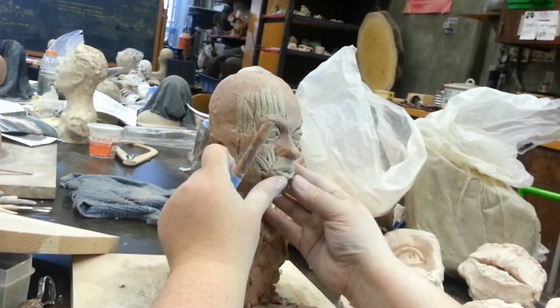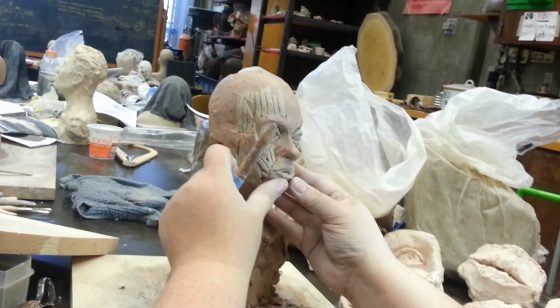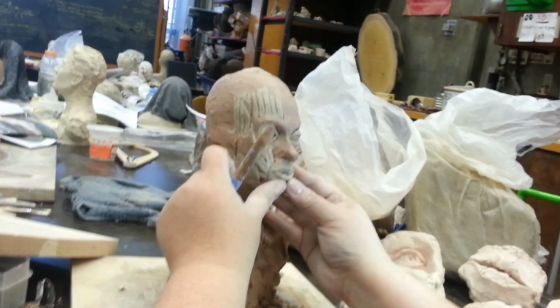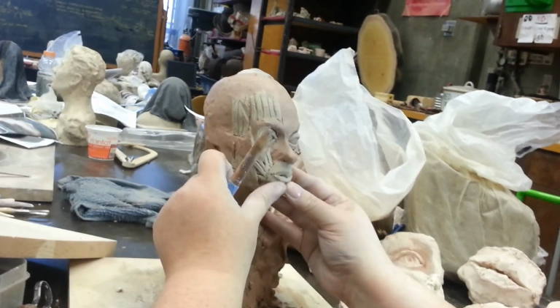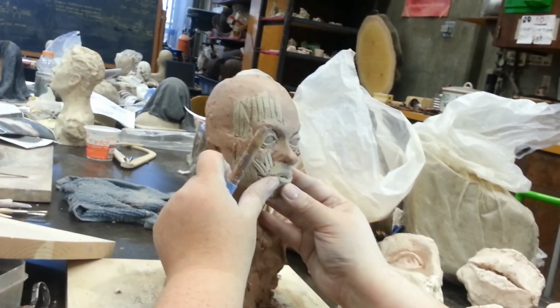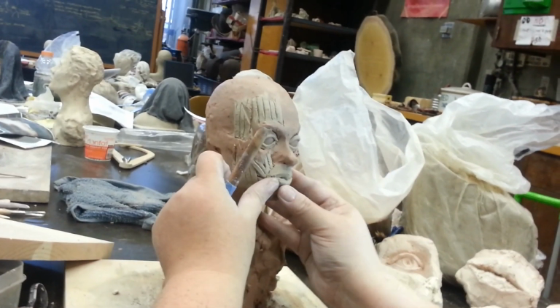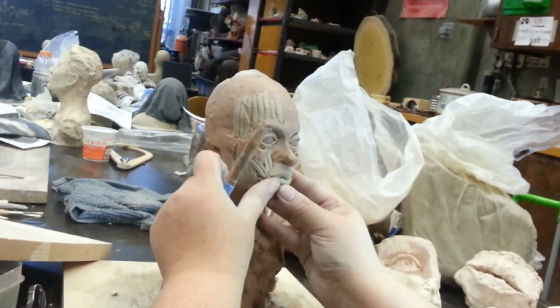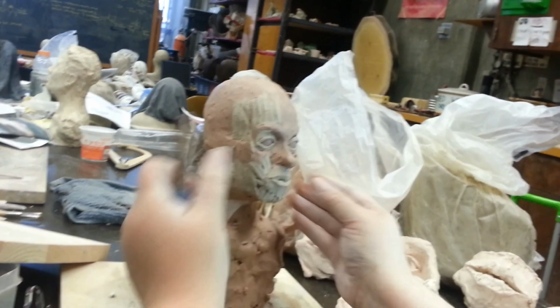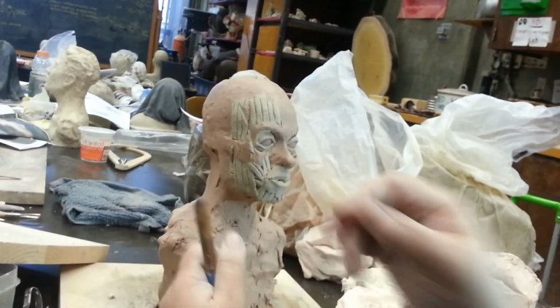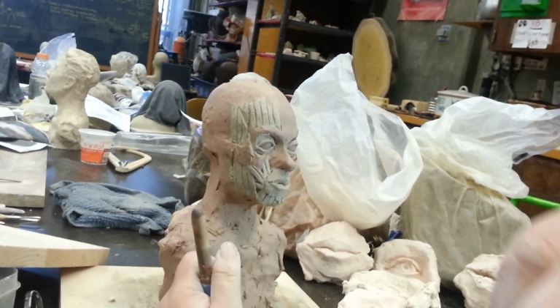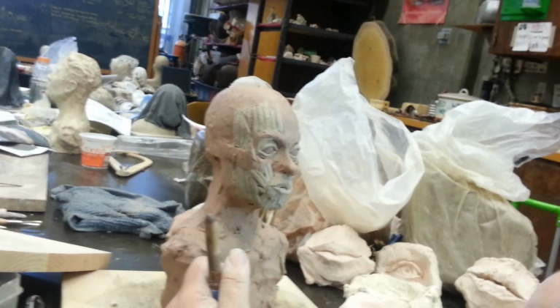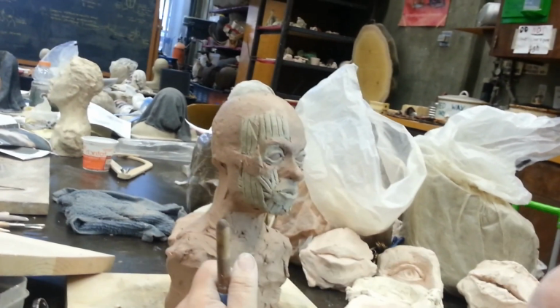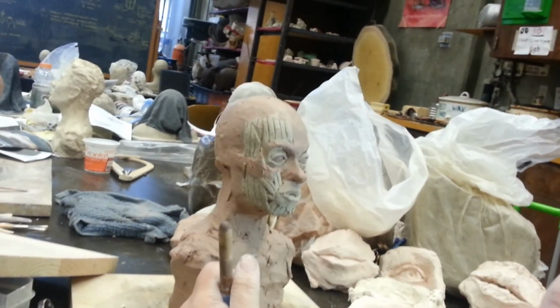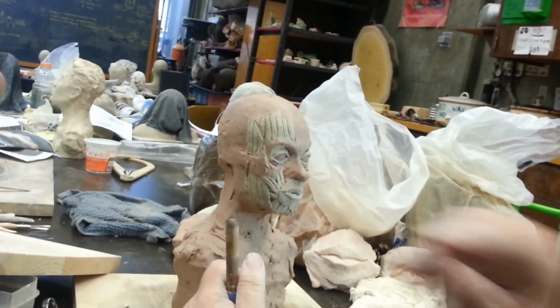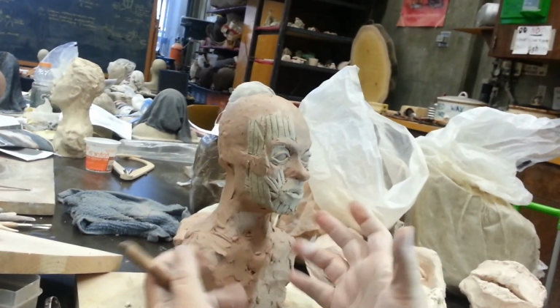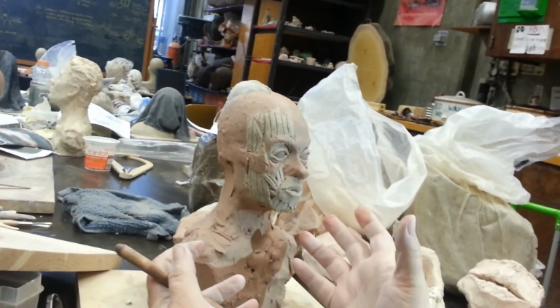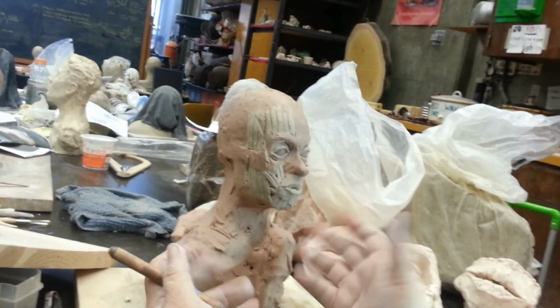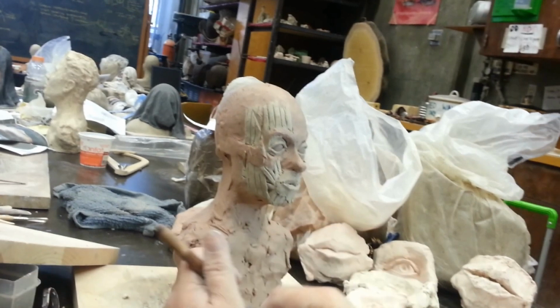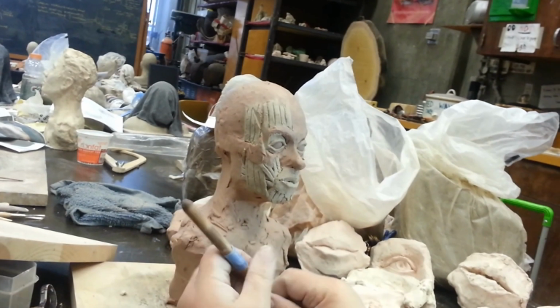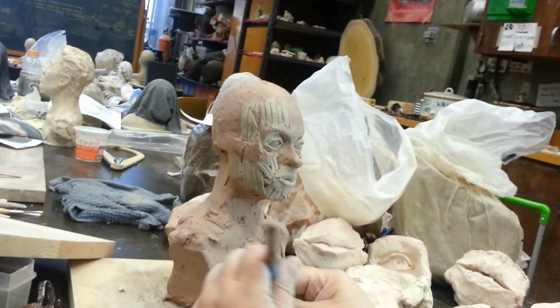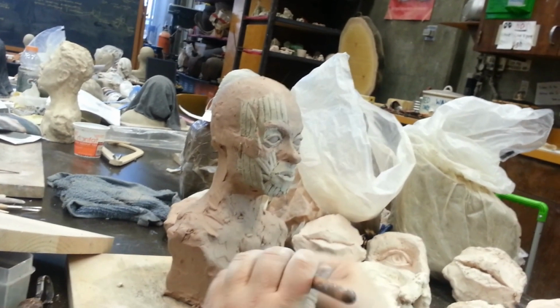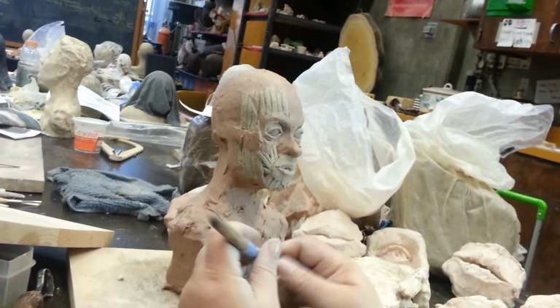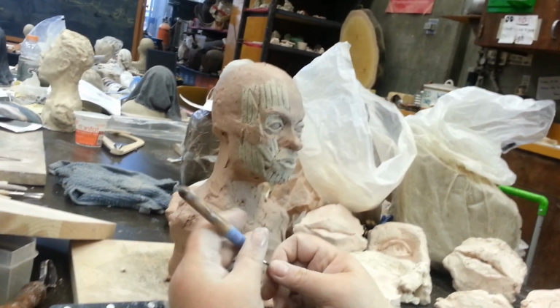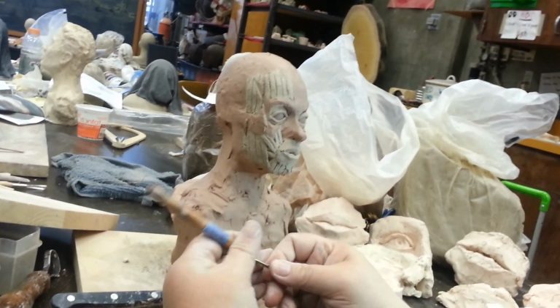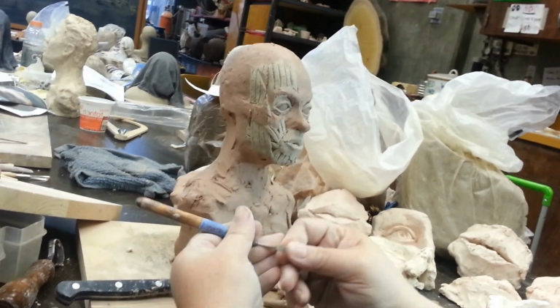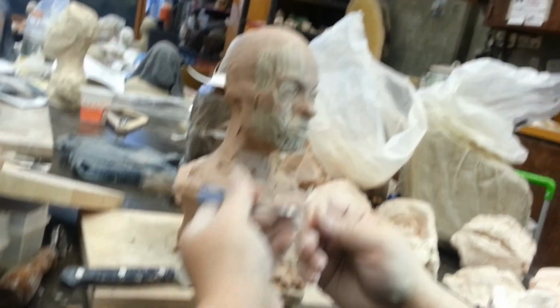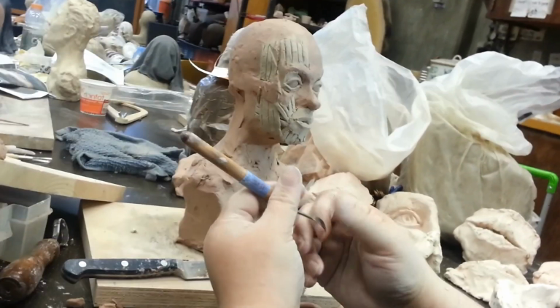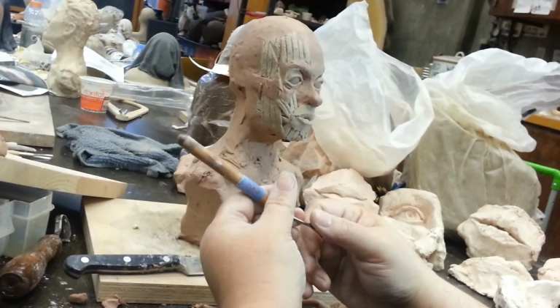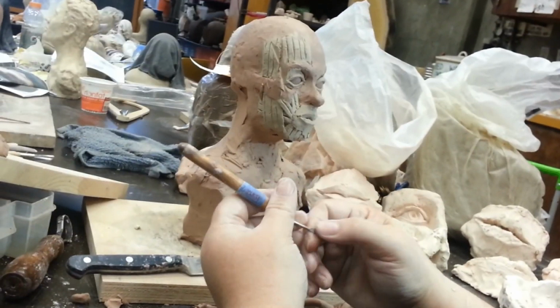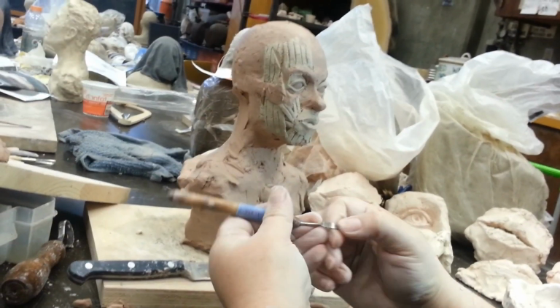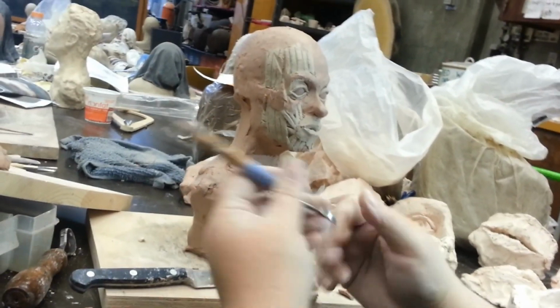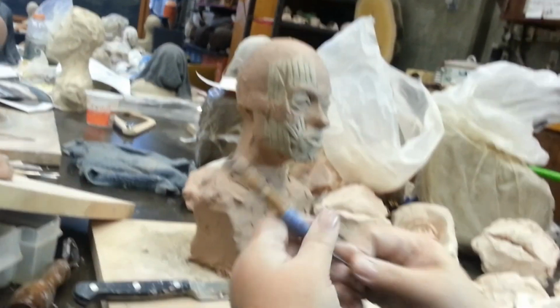Obviously I'd need to do a lot of refining to get this exactly the way I want it, but I've got it fairly close.